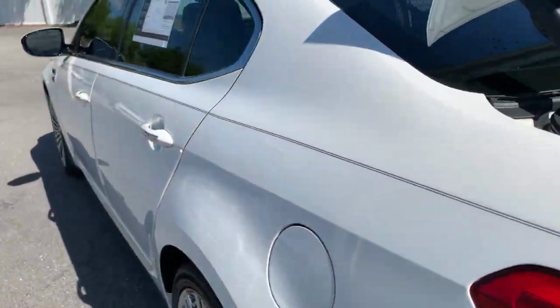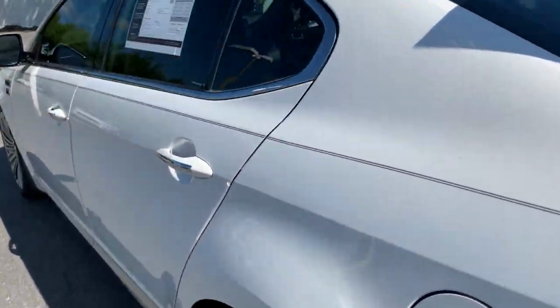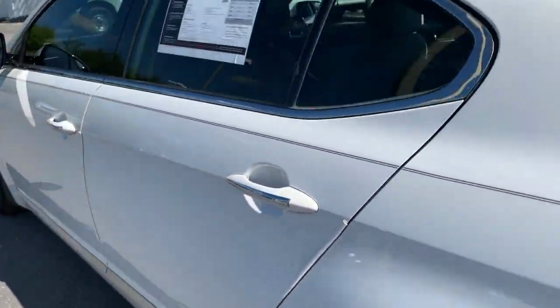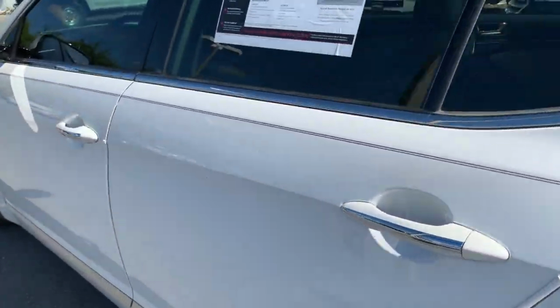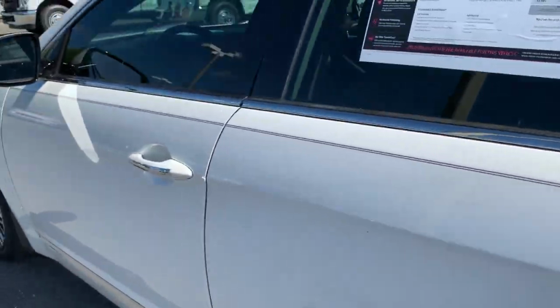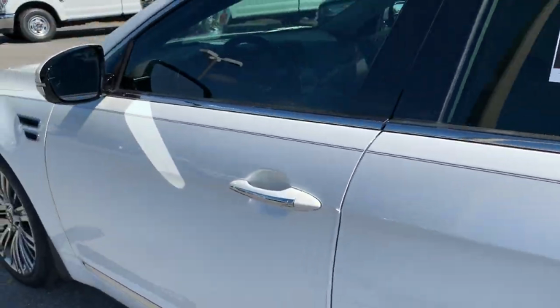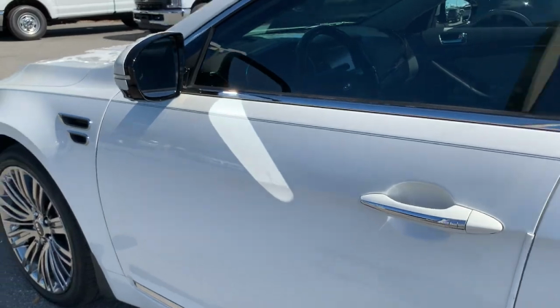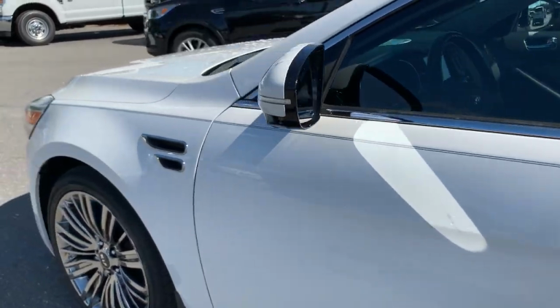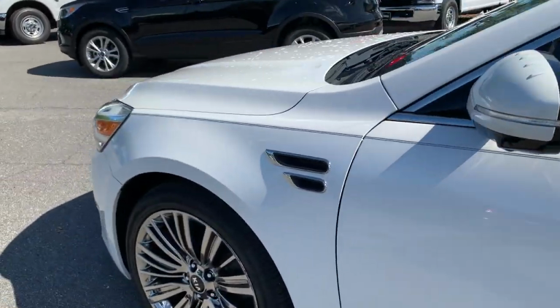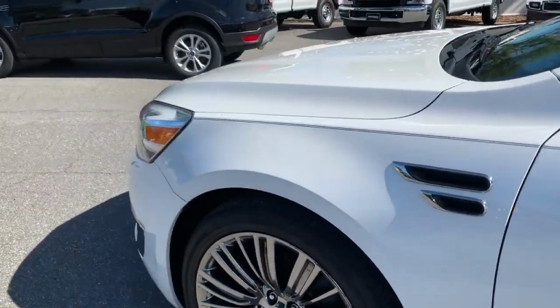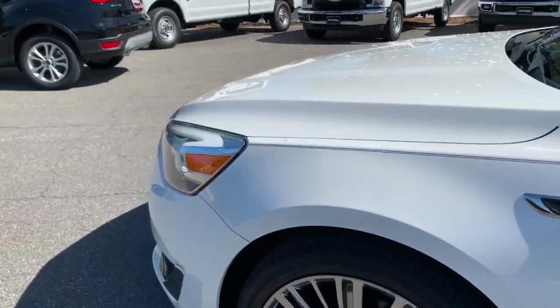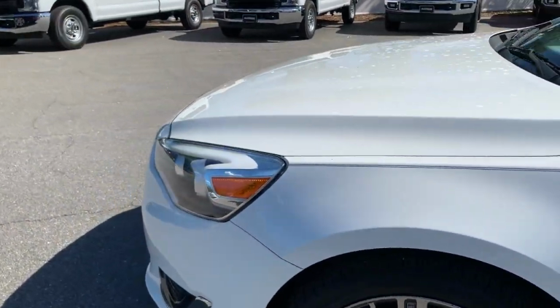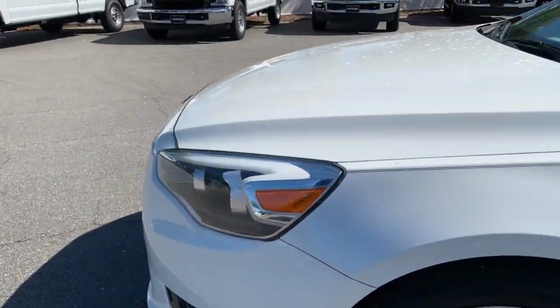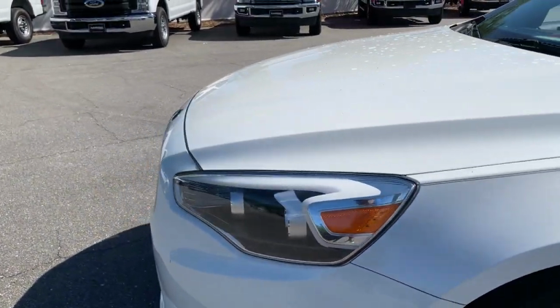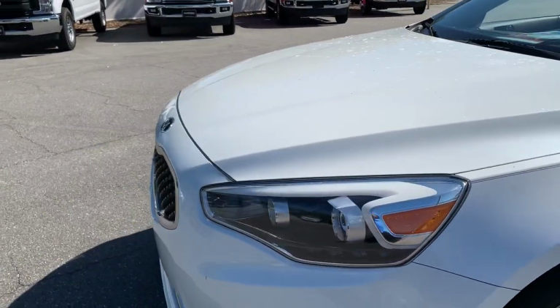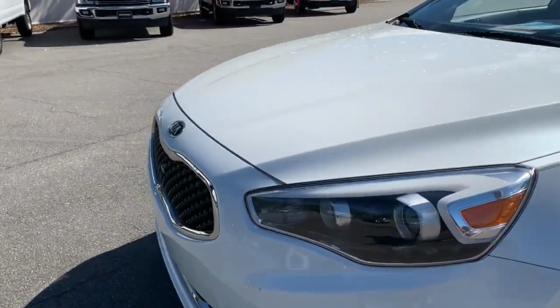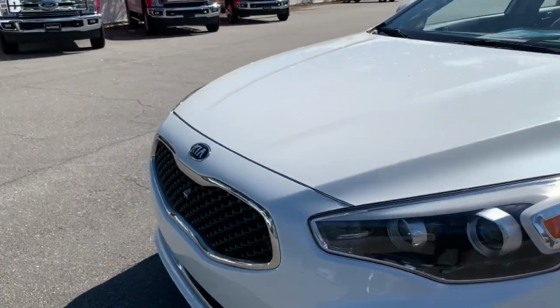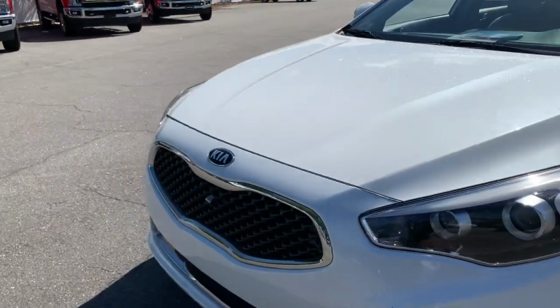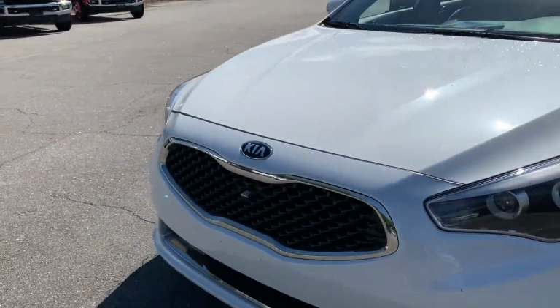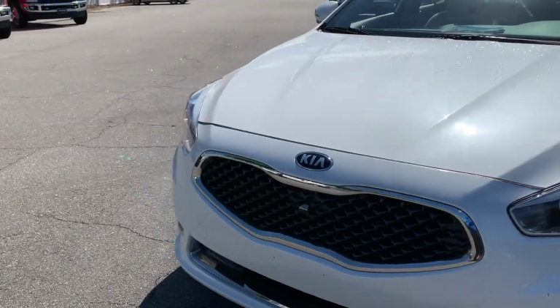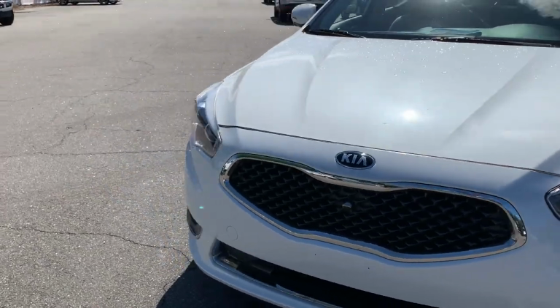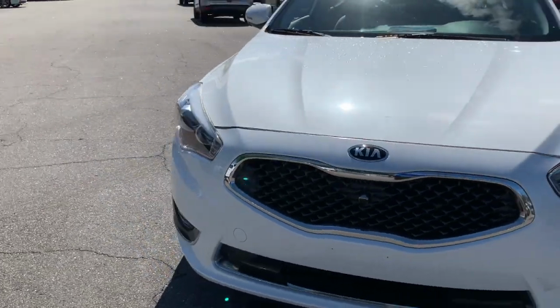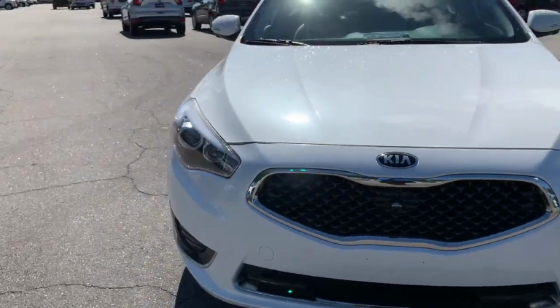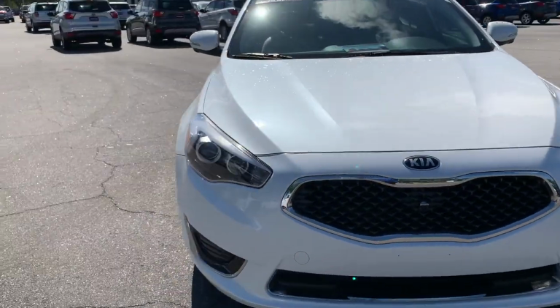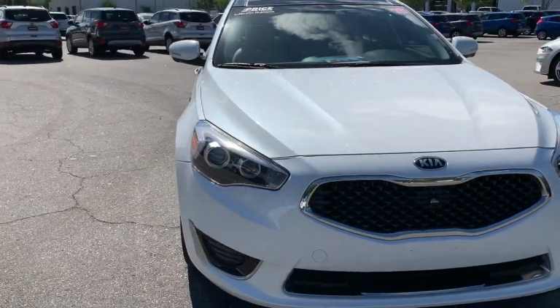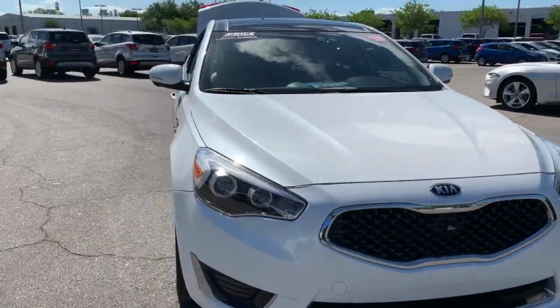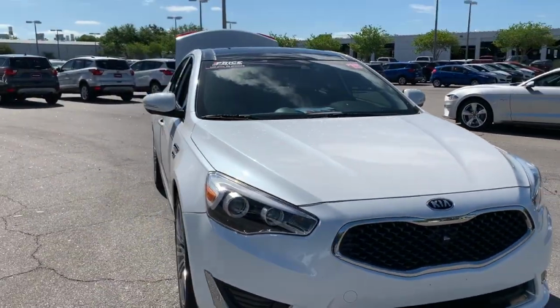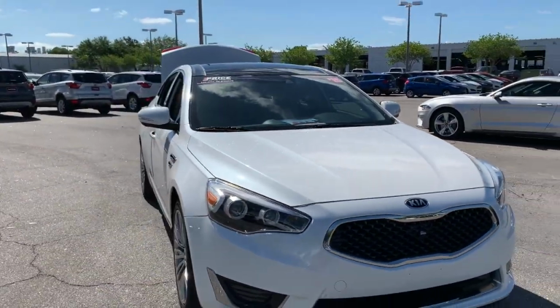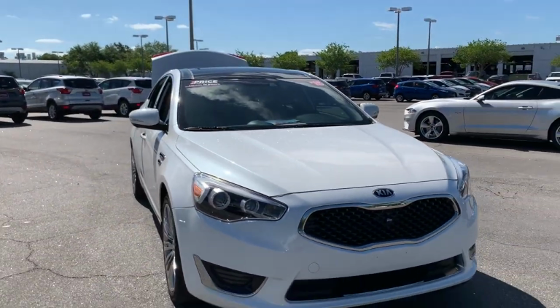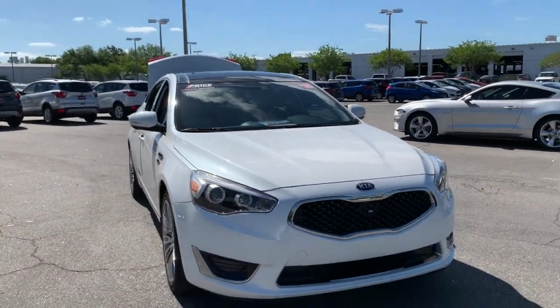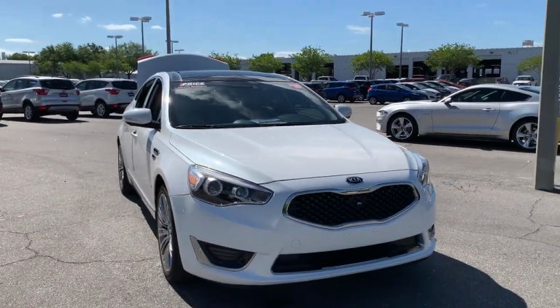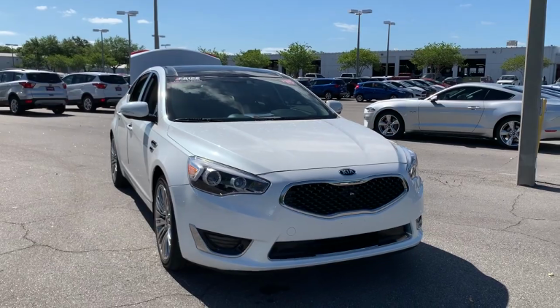This vehicle is powered by a 3.3 liter six-cylinder engine, so it's got power. And like all pre-owned vehicles at AutoNation Ford St. Petersburg, it has a five-day, 250-mile money-back guarantee.